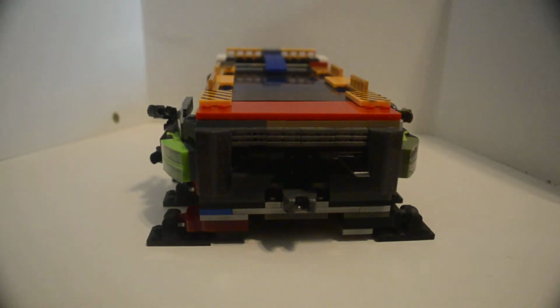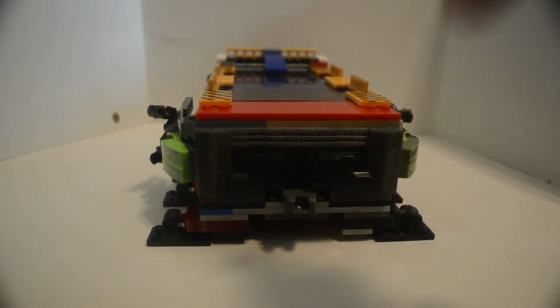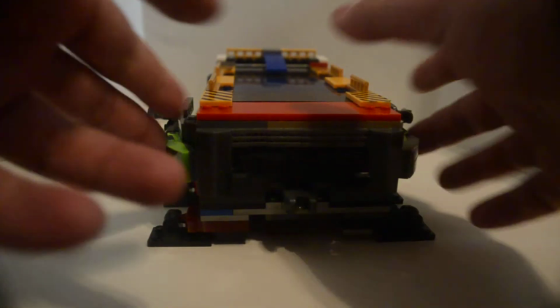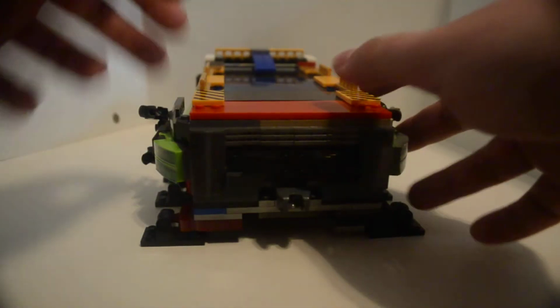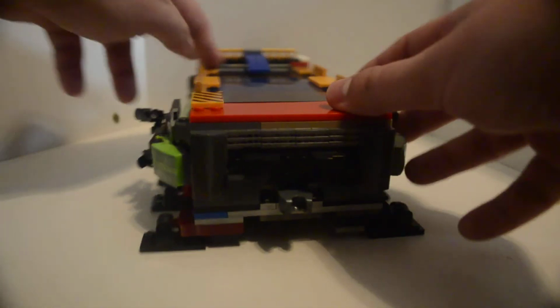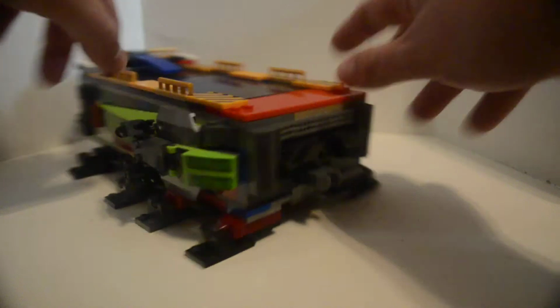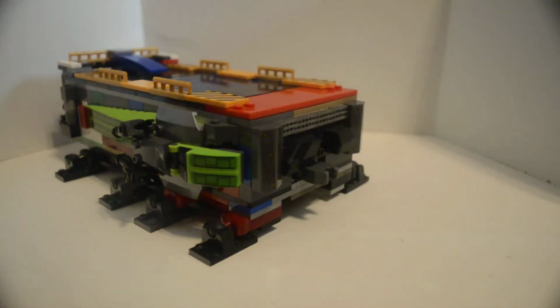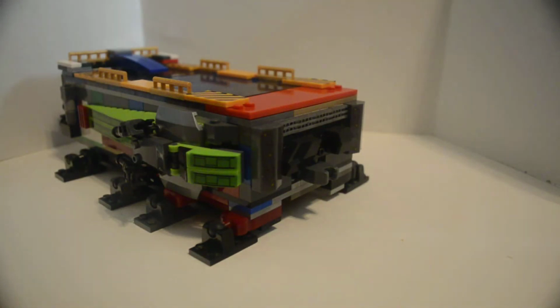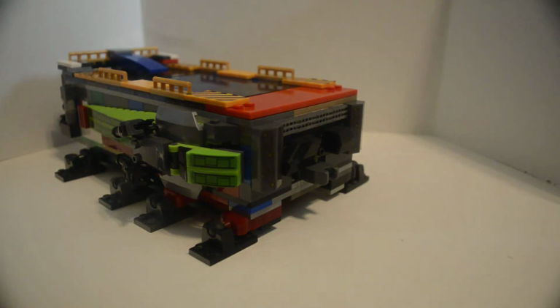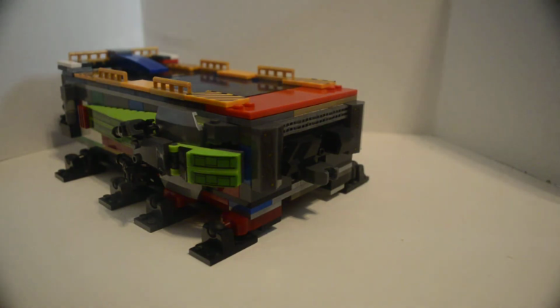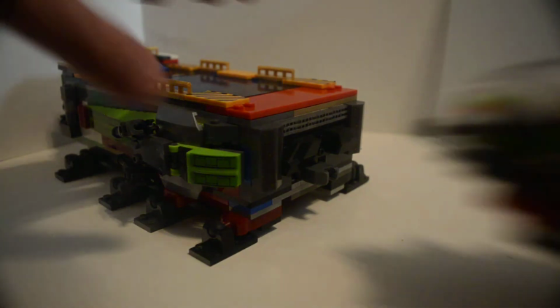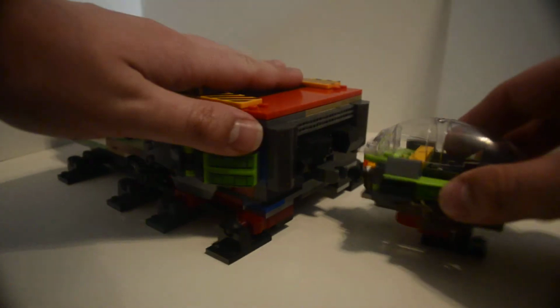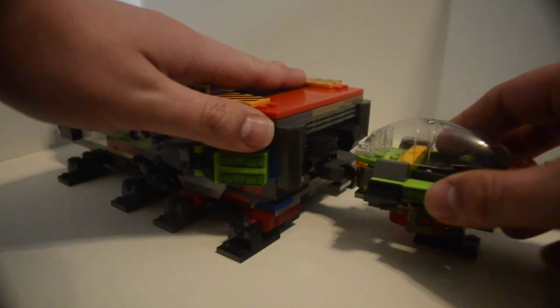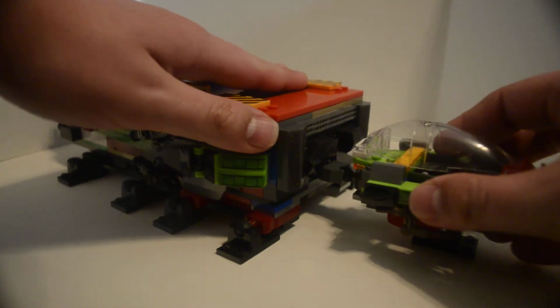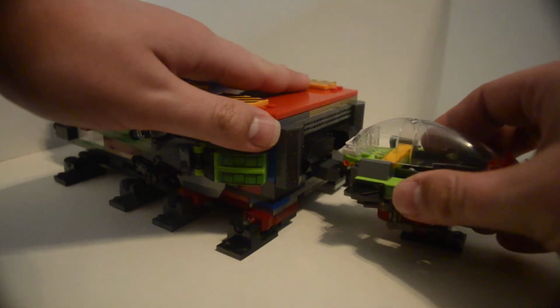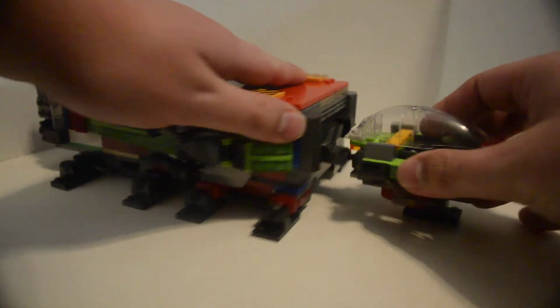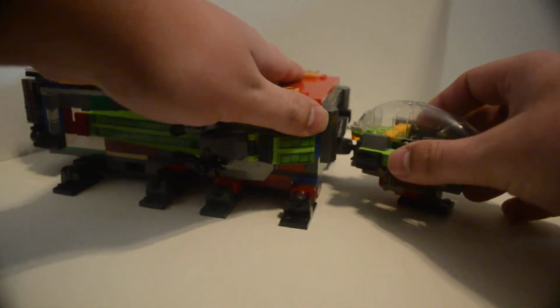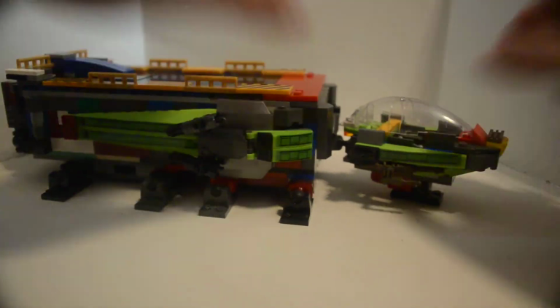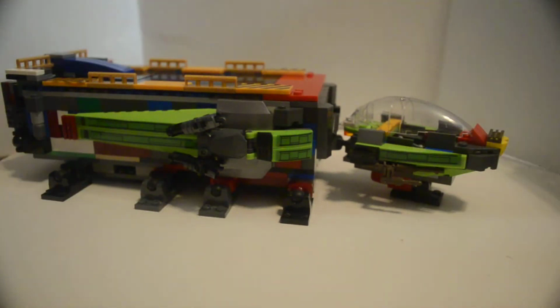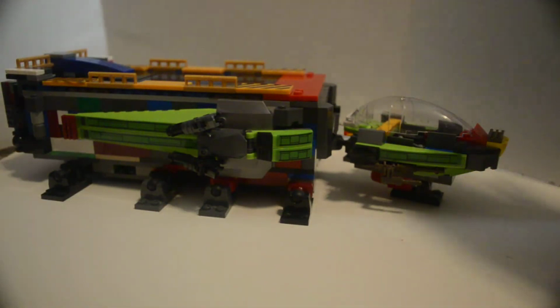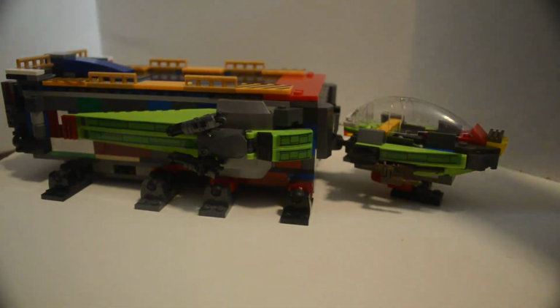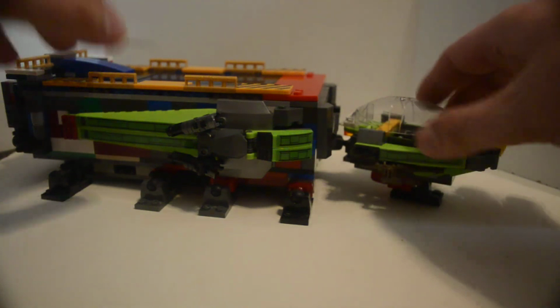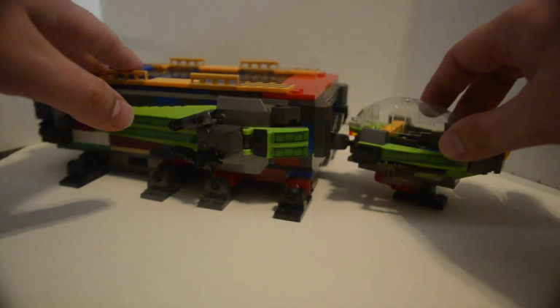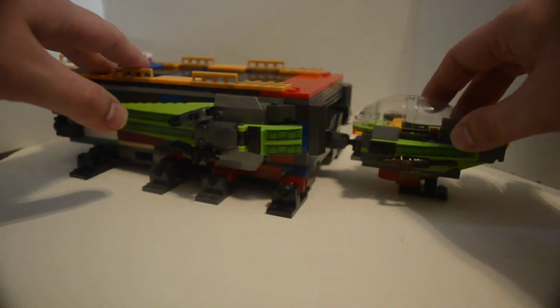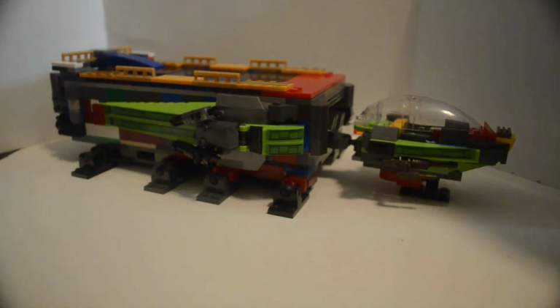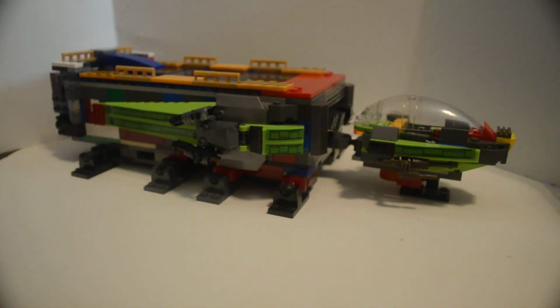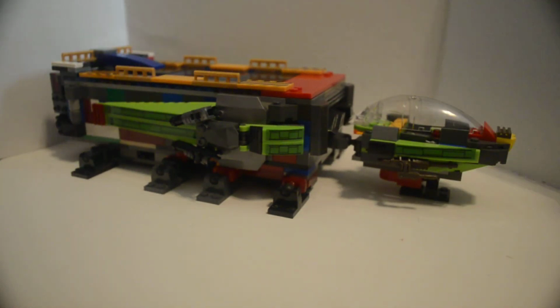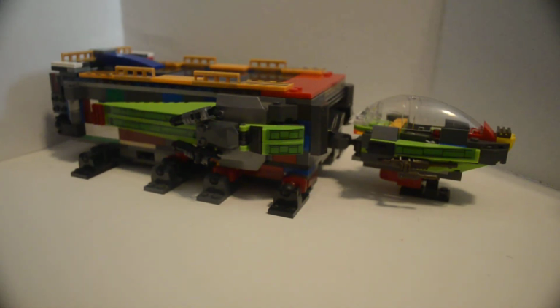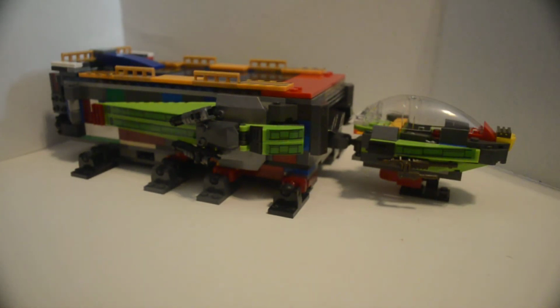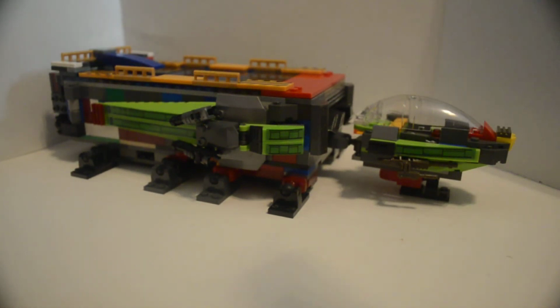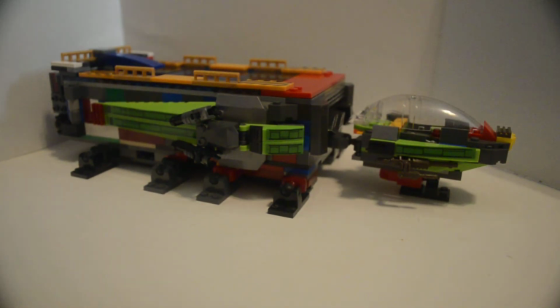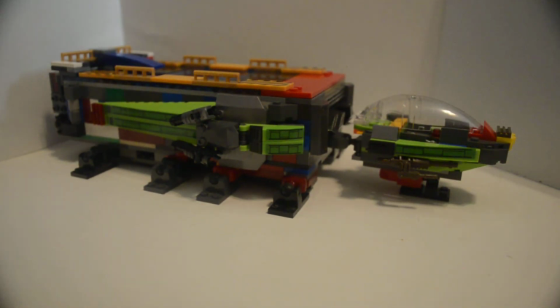And here it is — the main unit all together.